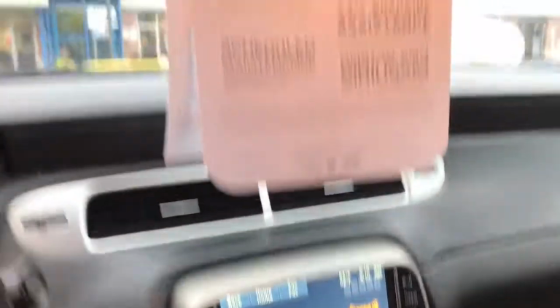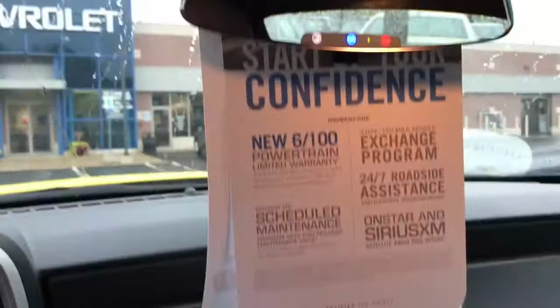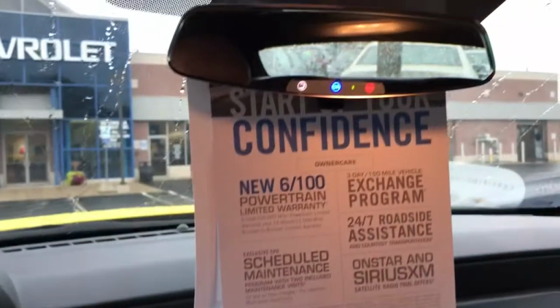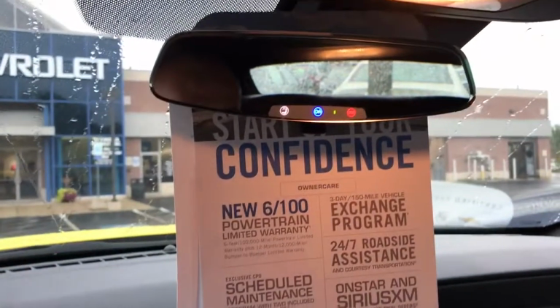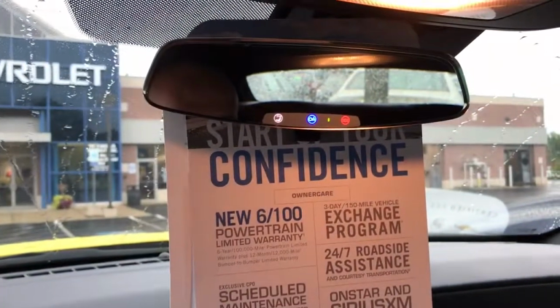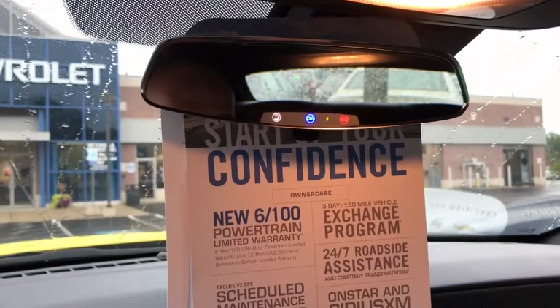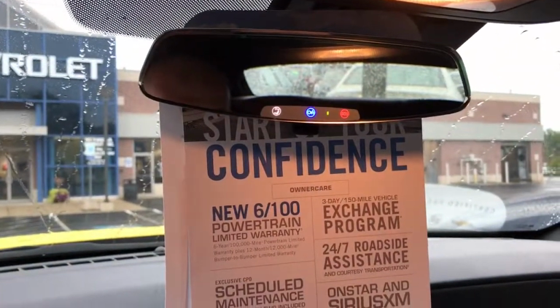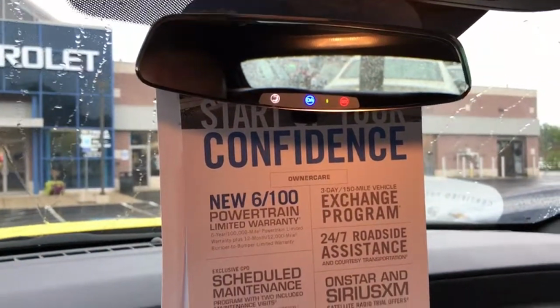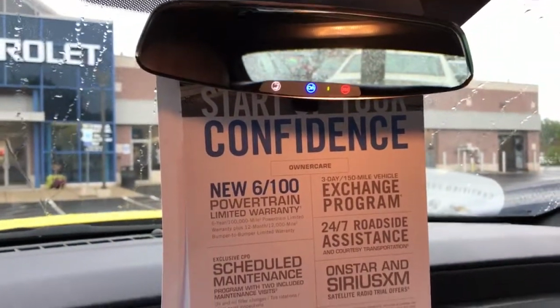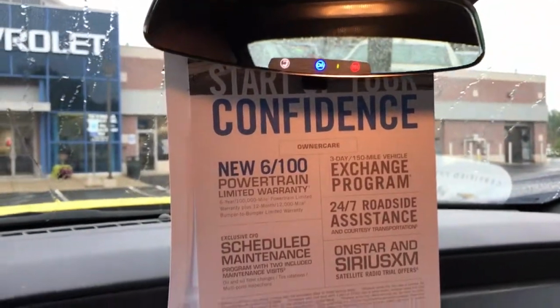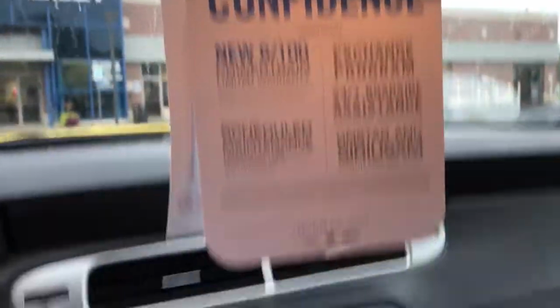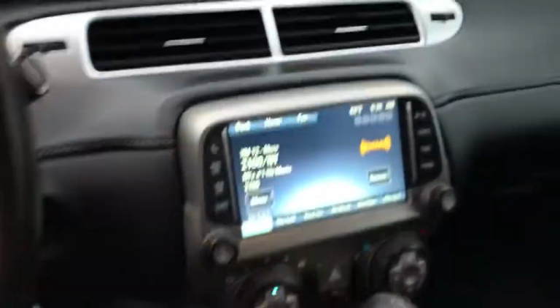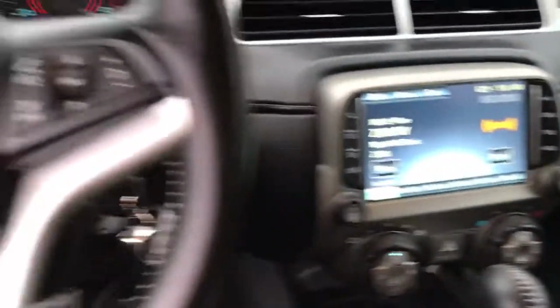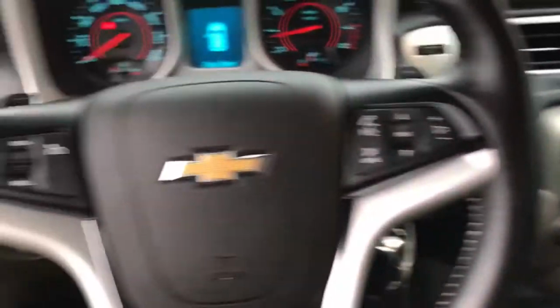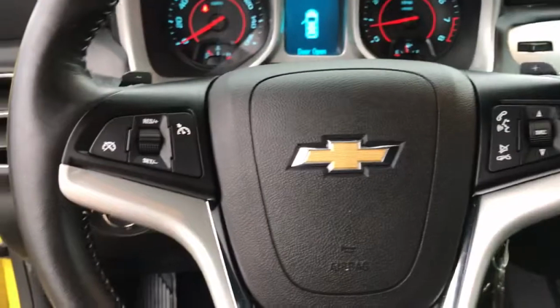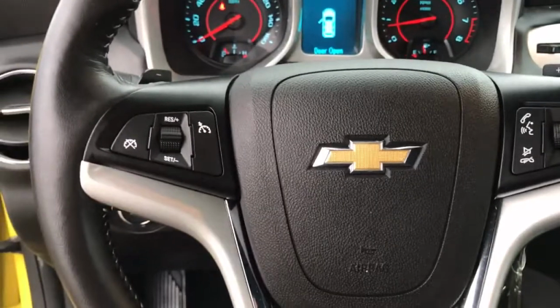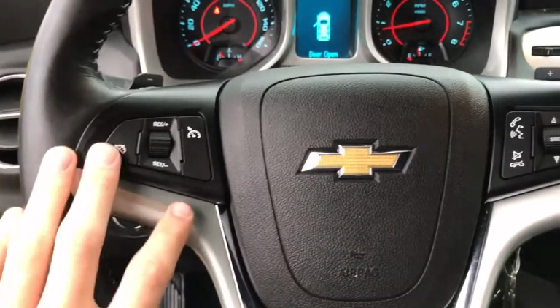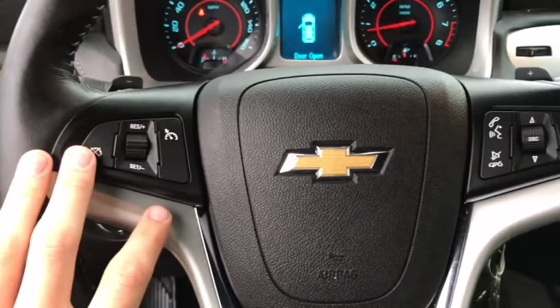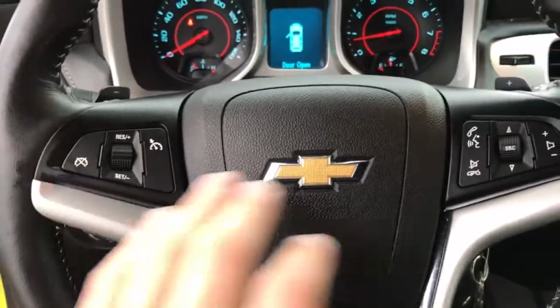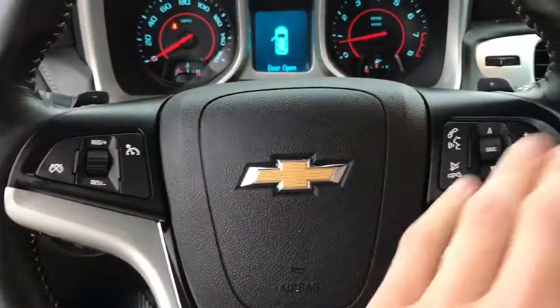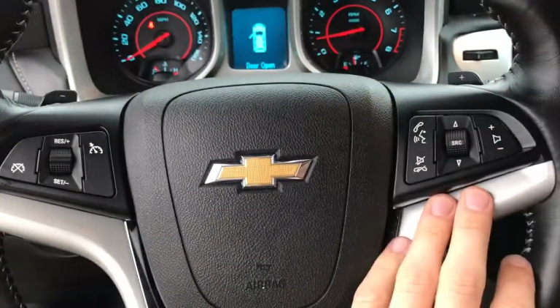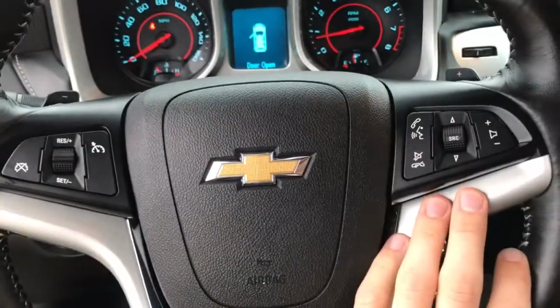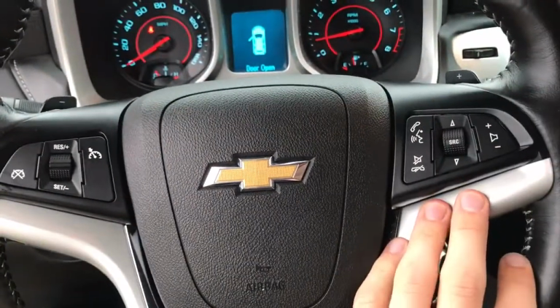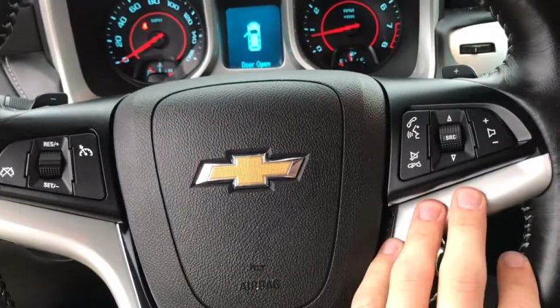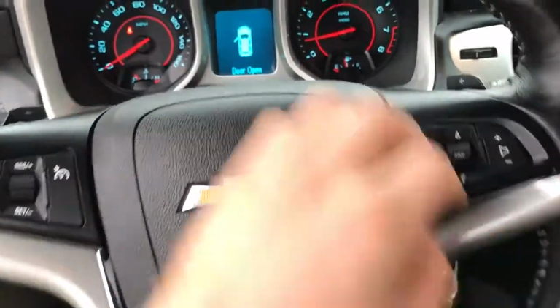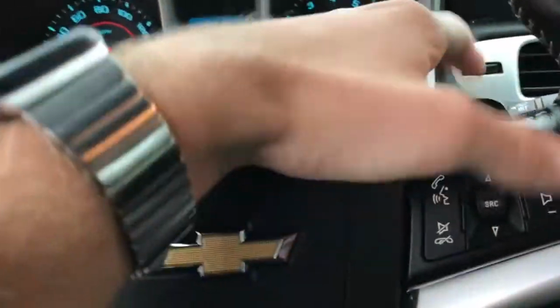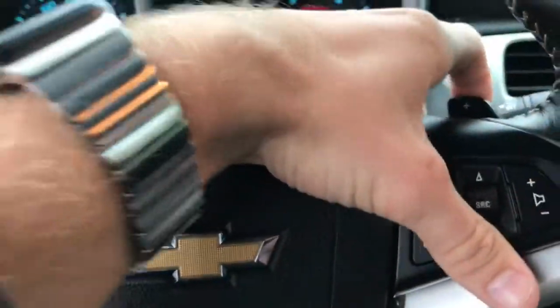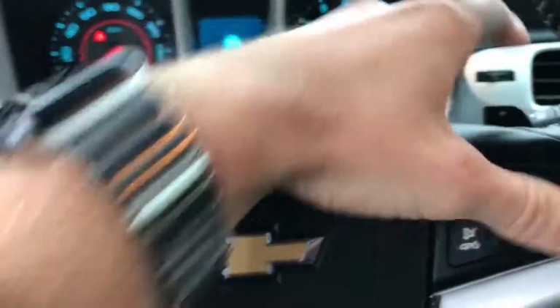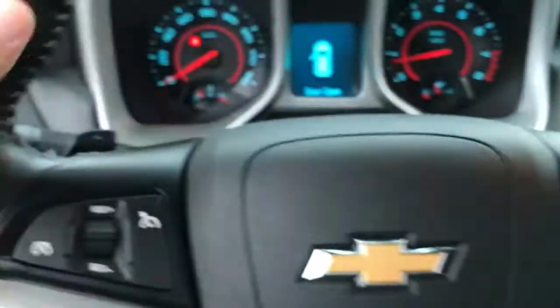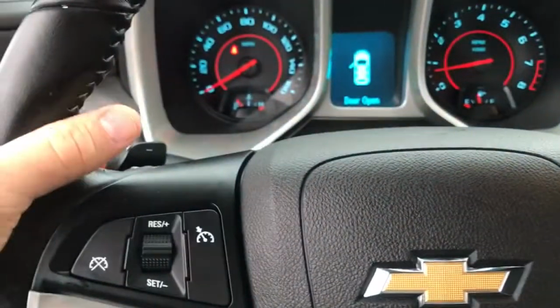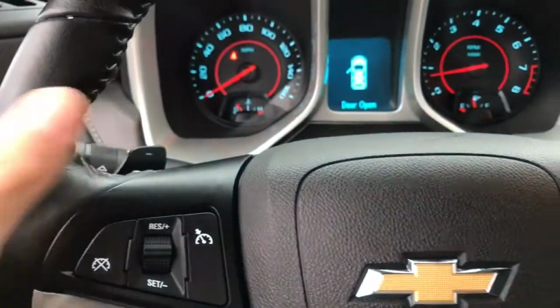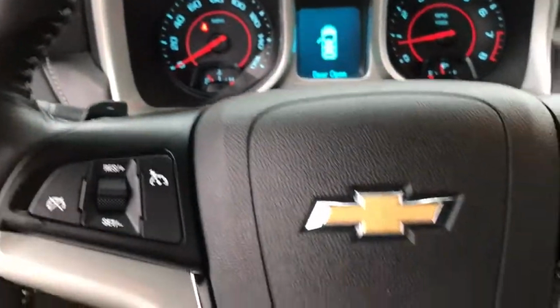You receive OnStar free for three months as well as Sirius Satellite Radio free for three months. There's cruise control on the left-hand side, radio and Bluetooth controls, and tap-shift paddle shifters behind the steering wheel.